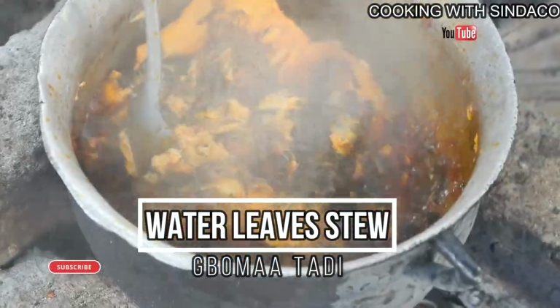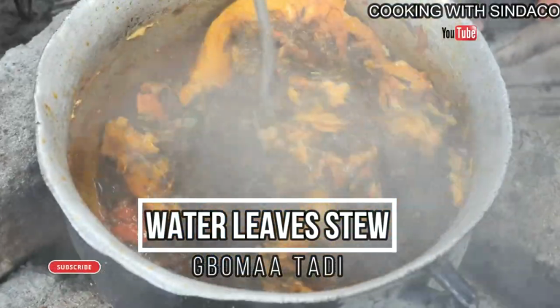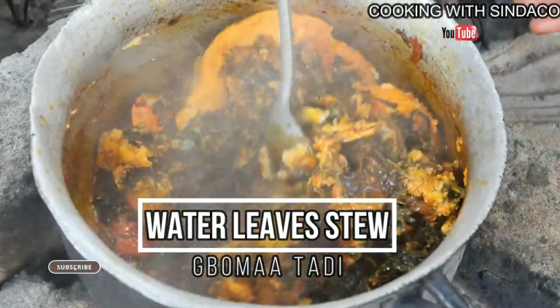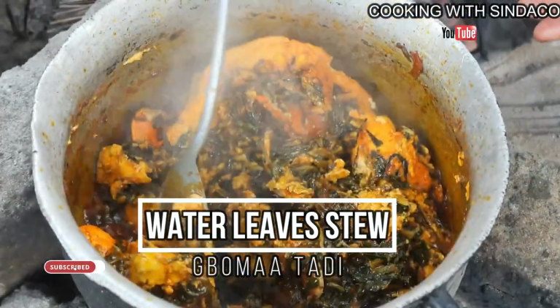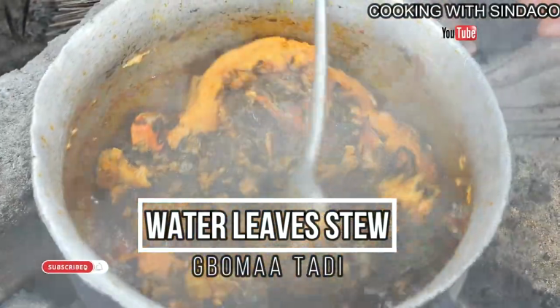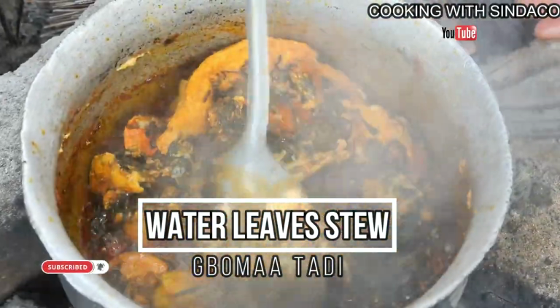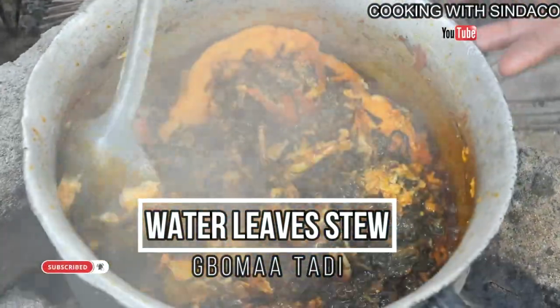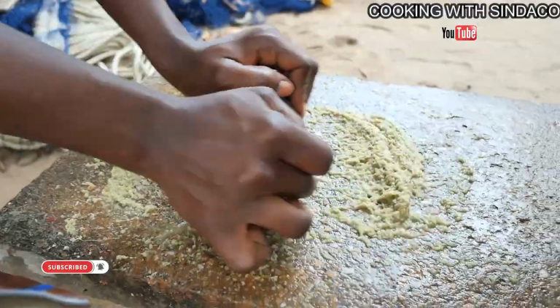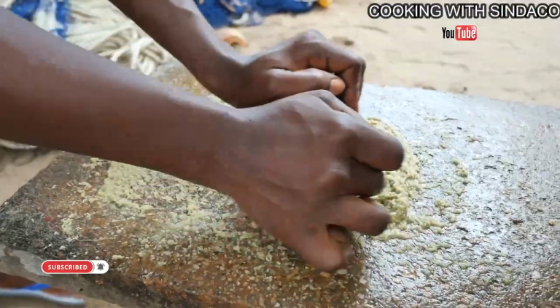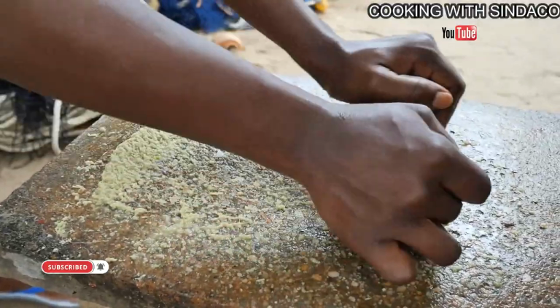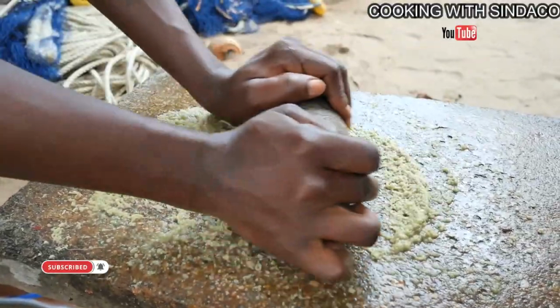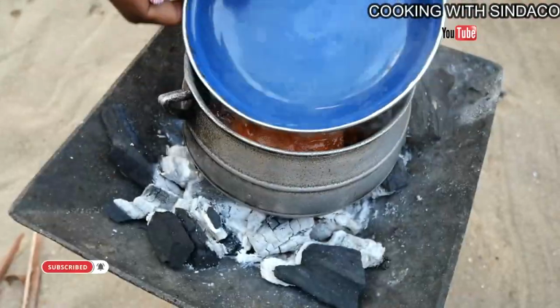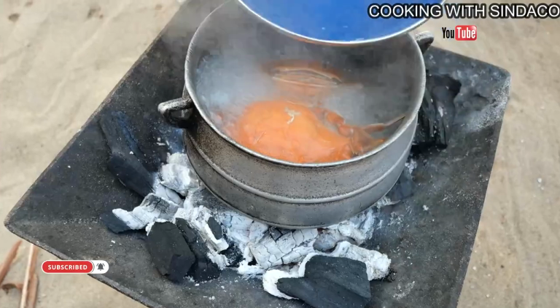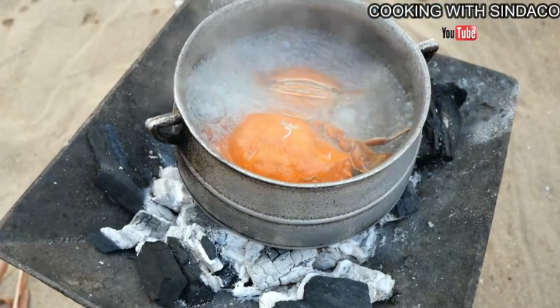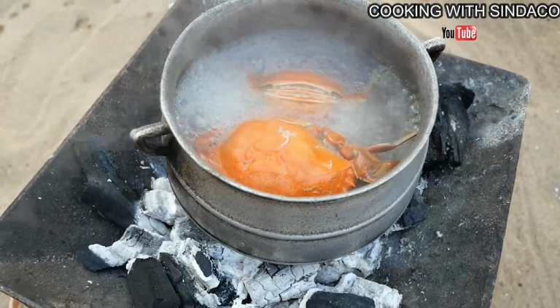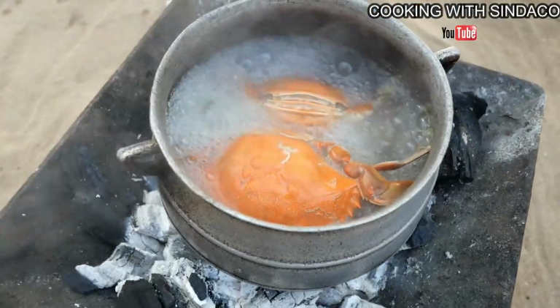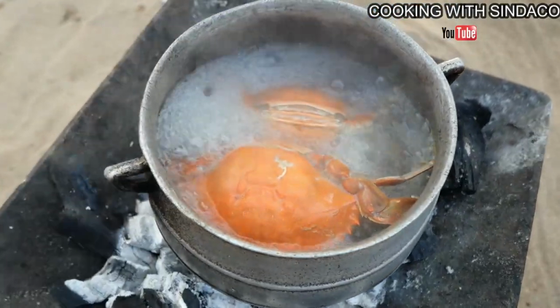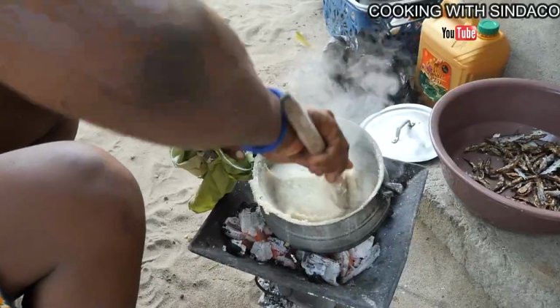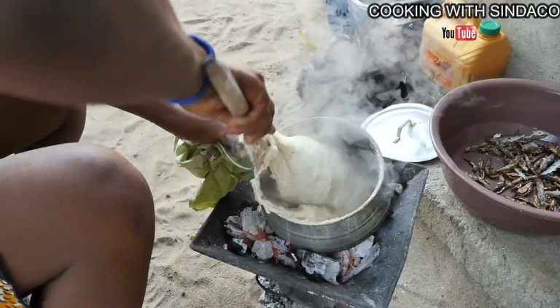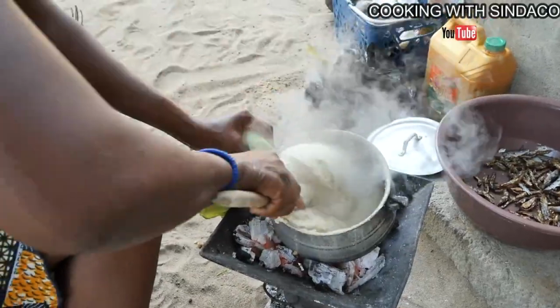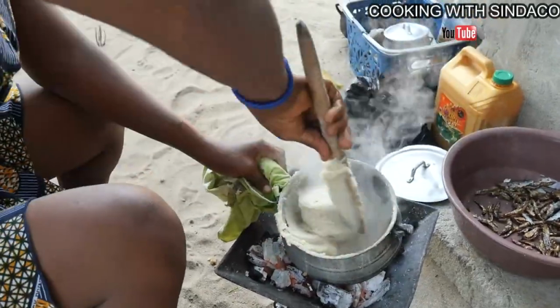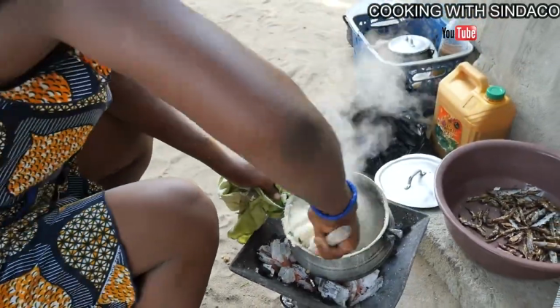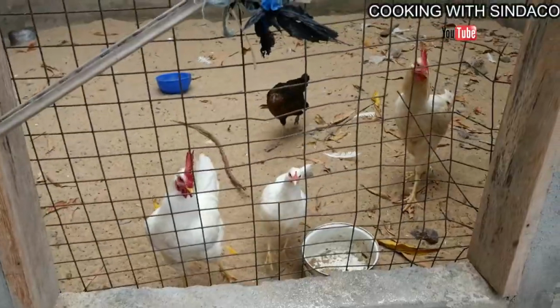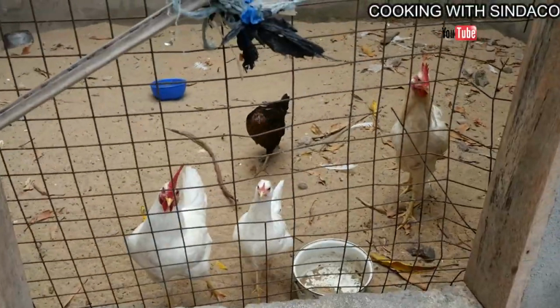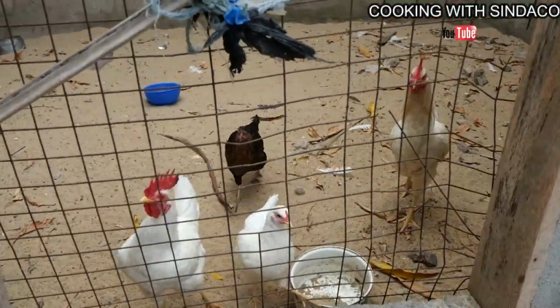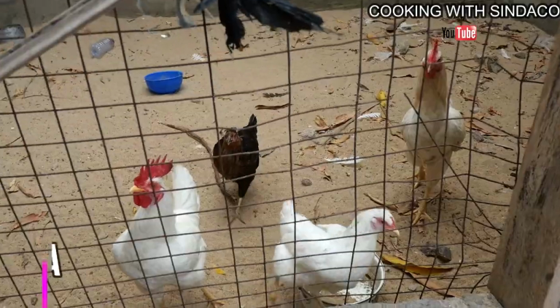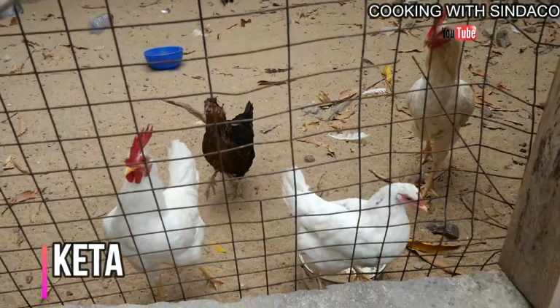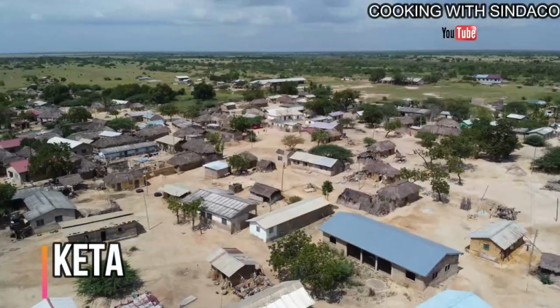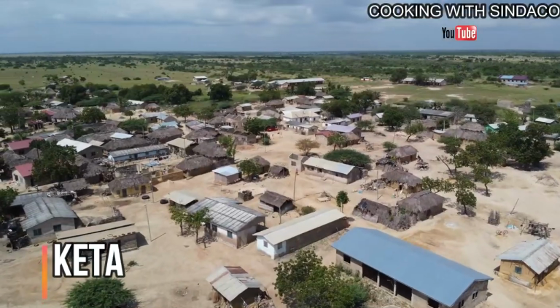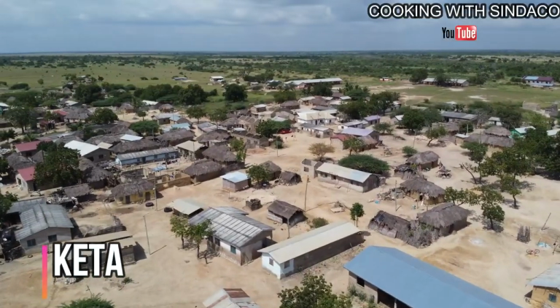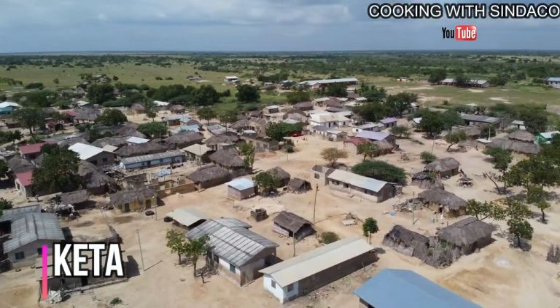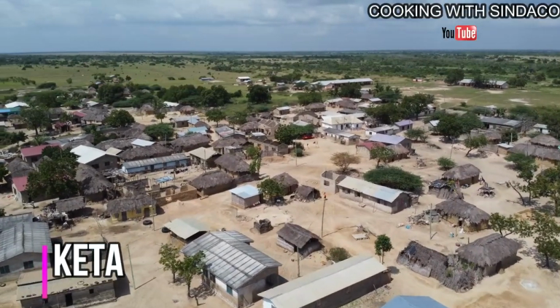The stew is called Bomadechi, which also means water leaf stew. This stew can be served with rice, akpele, bengku, and more. I hope you will love this video — please subscribe, share, and comment.